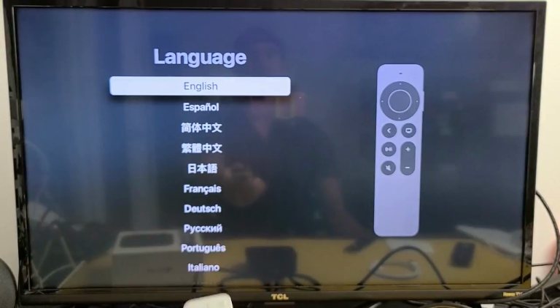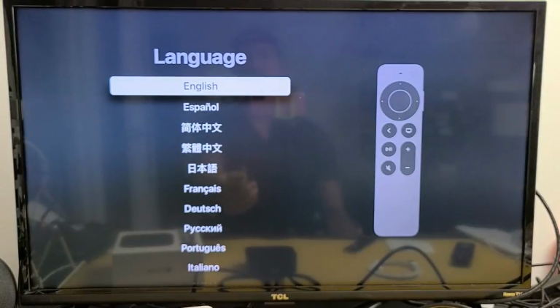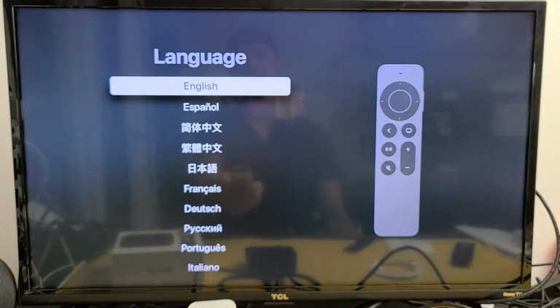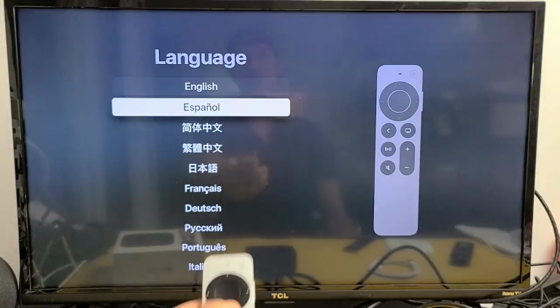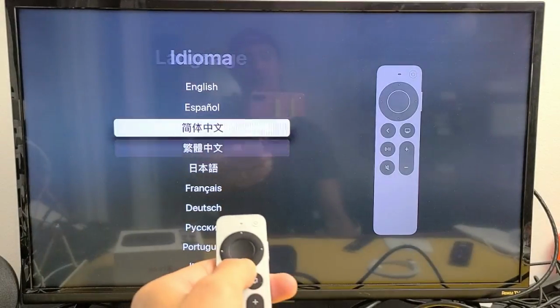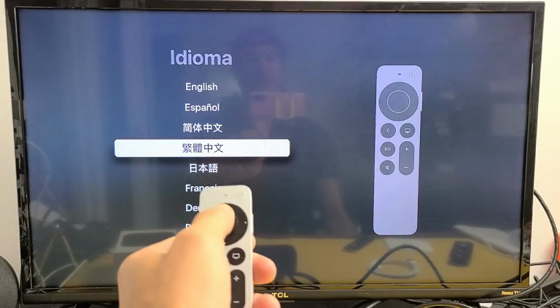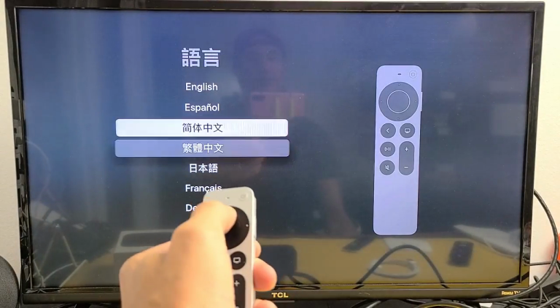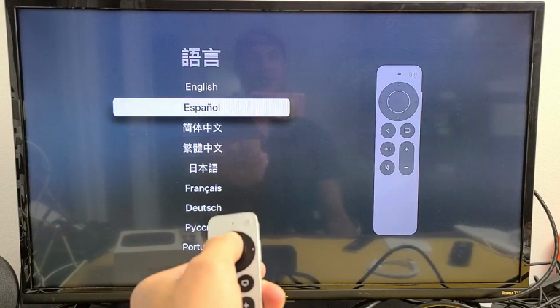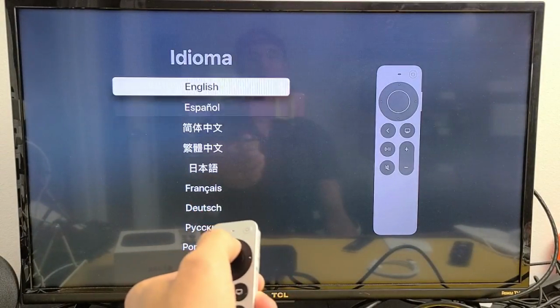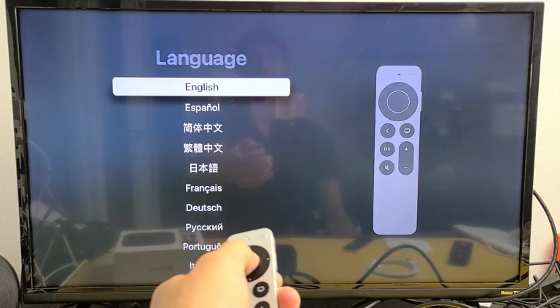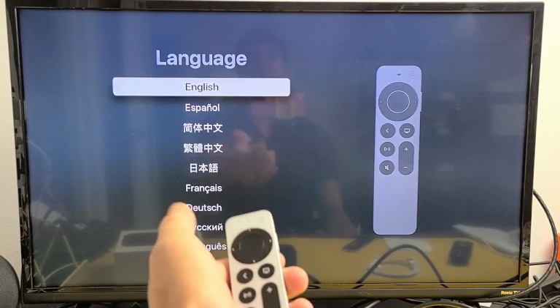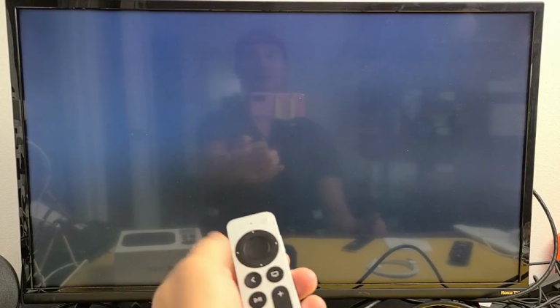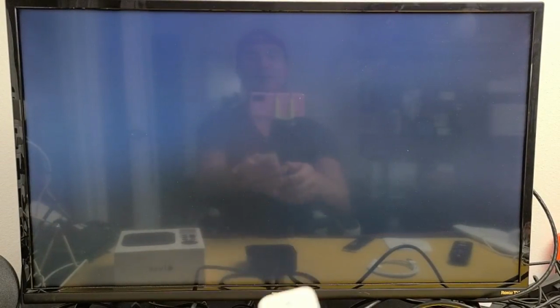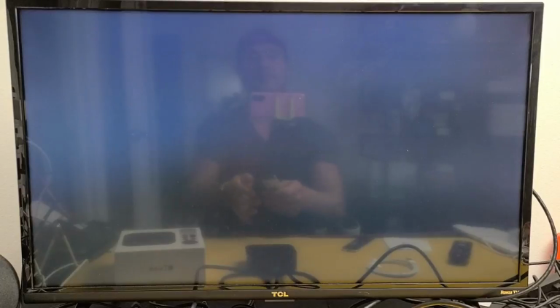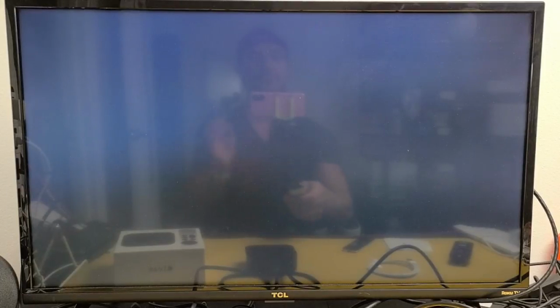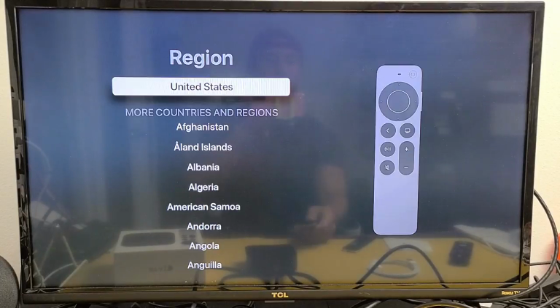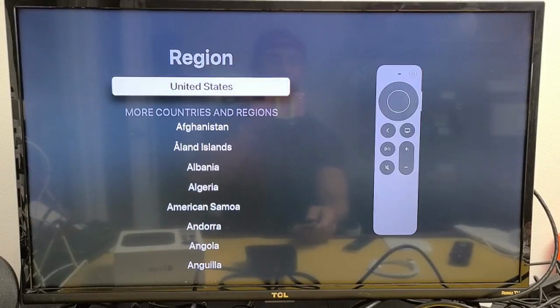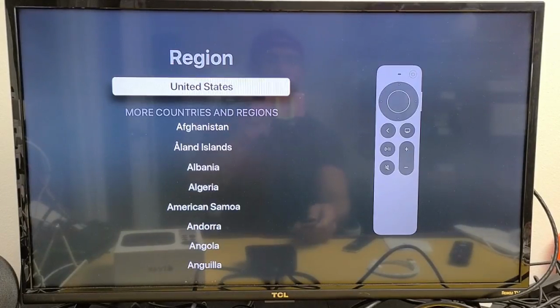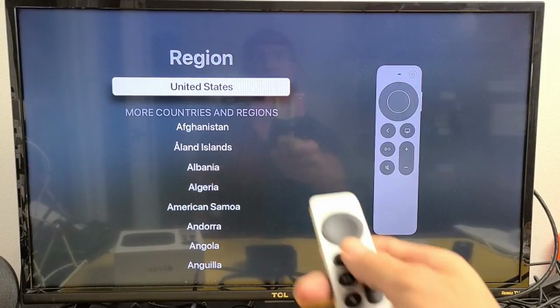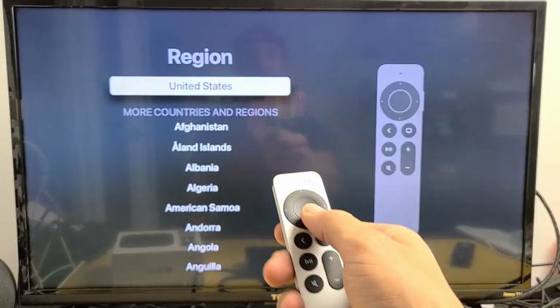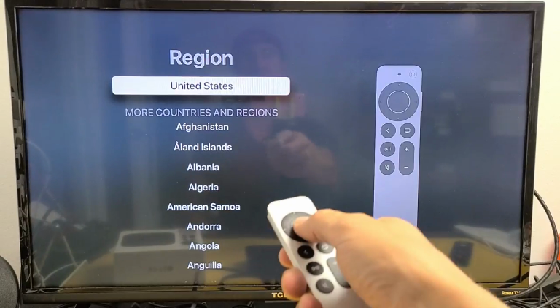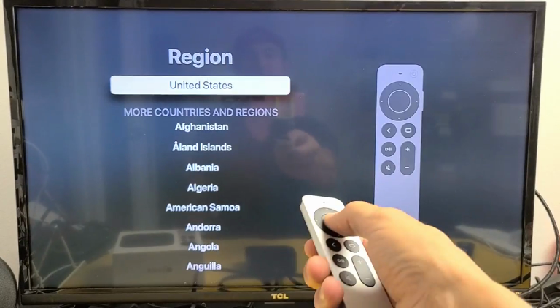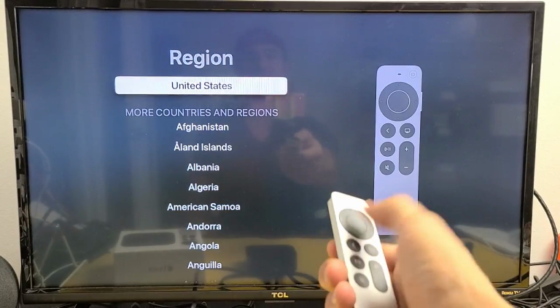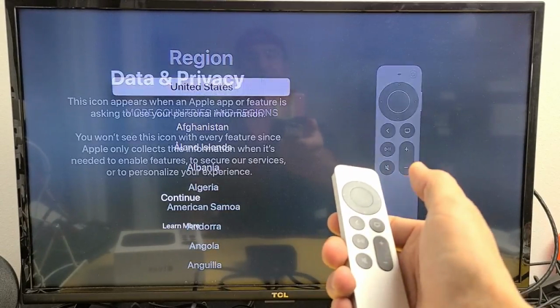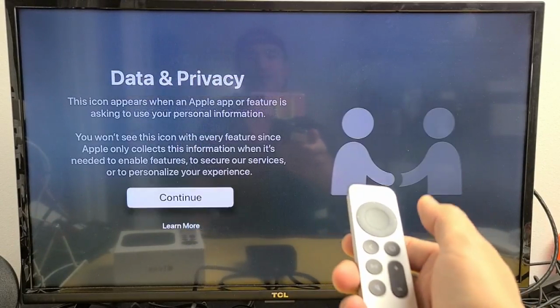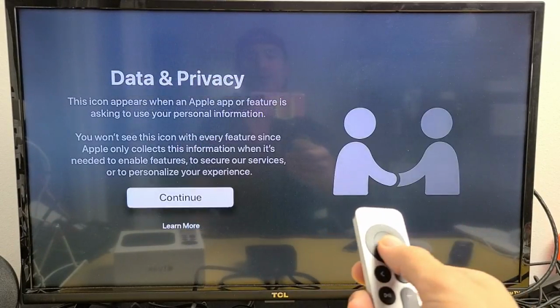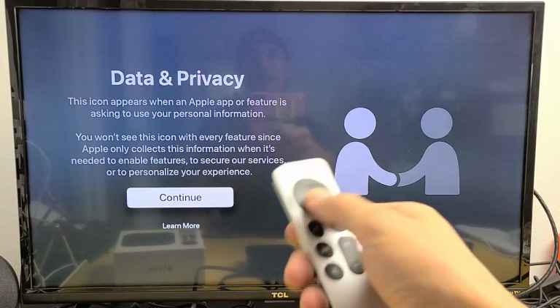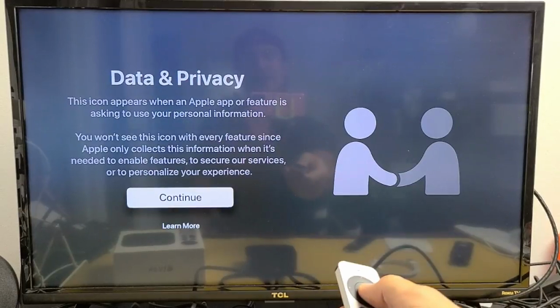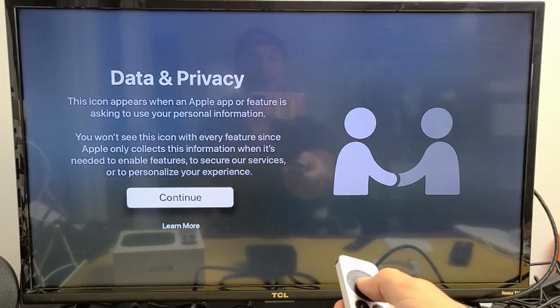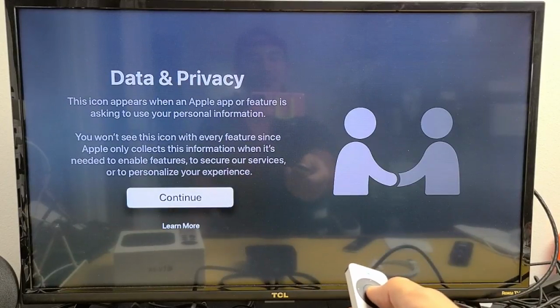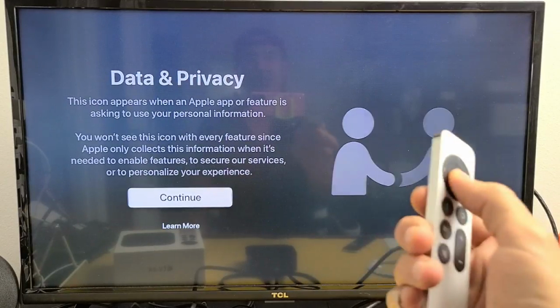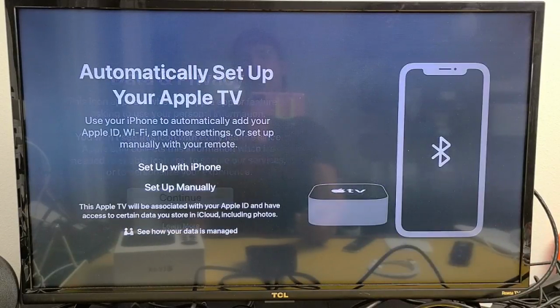Now go ahead and select your language. Move up or down to navigate — I'm going to choose English. Then select your region; I'm in the United States so I'll click OK. Next is Data and Privacy — go ahead and click Continue.